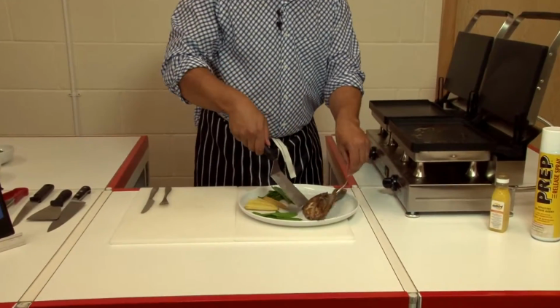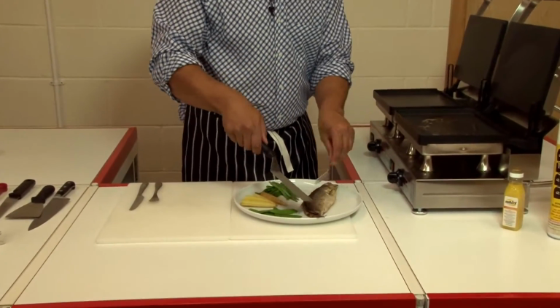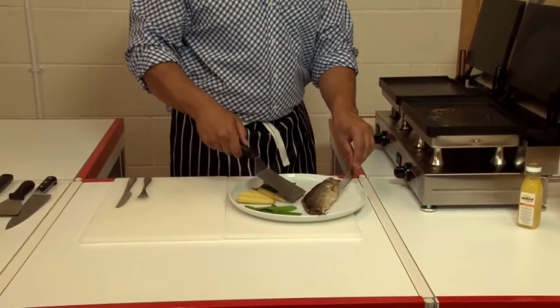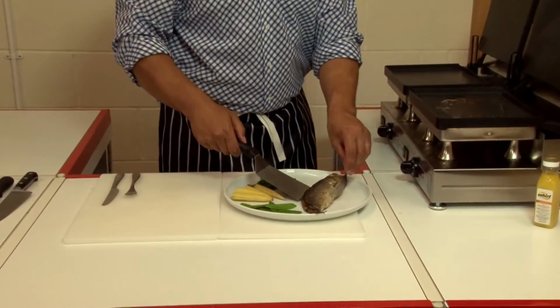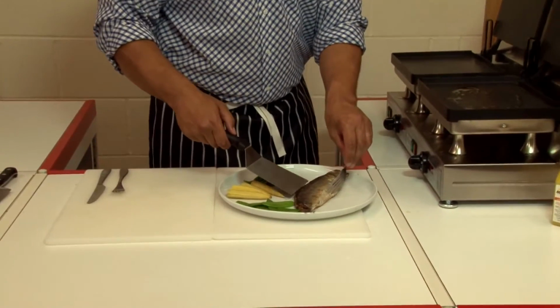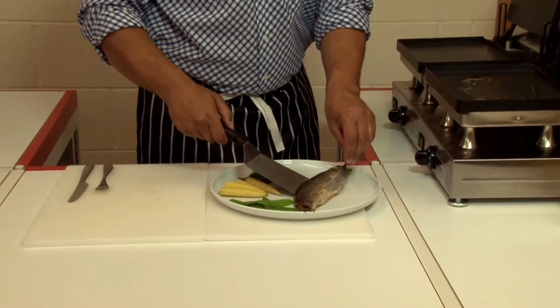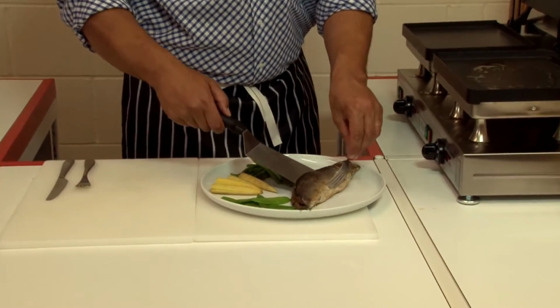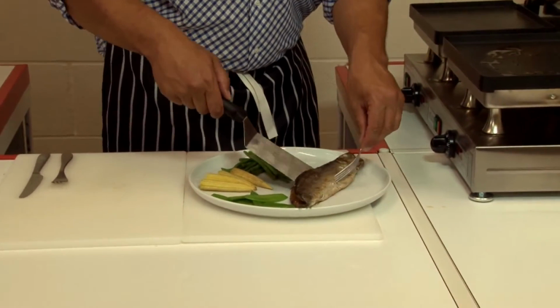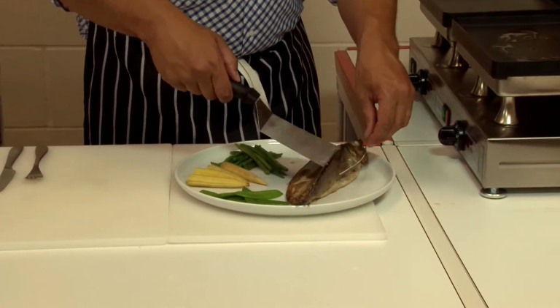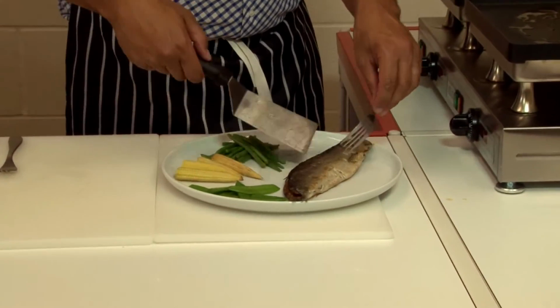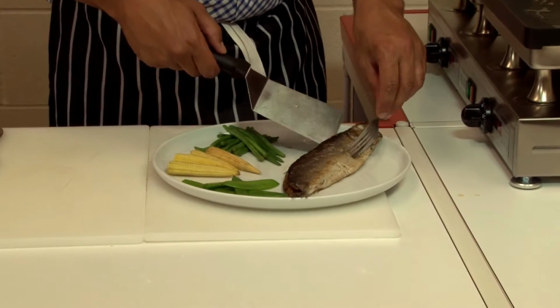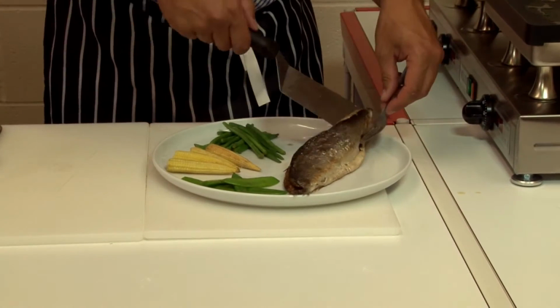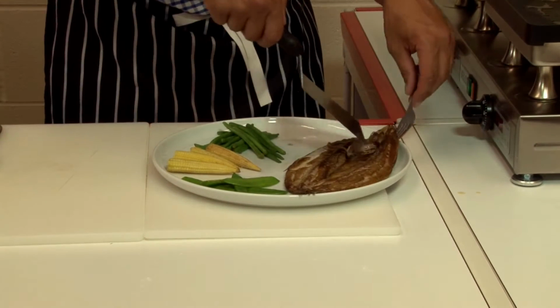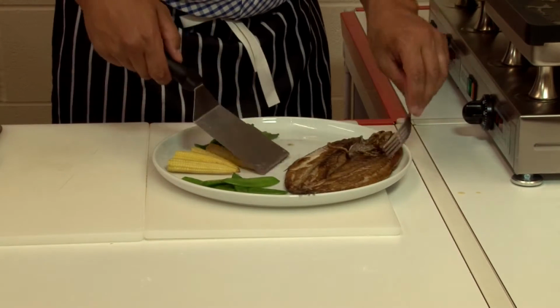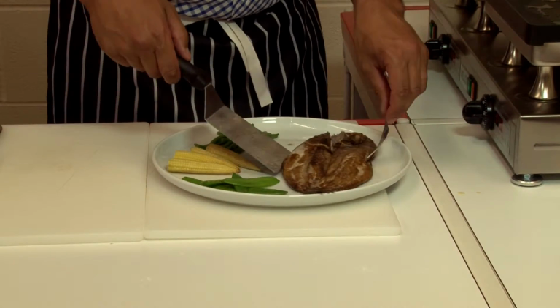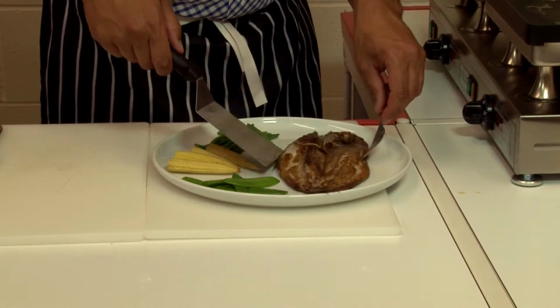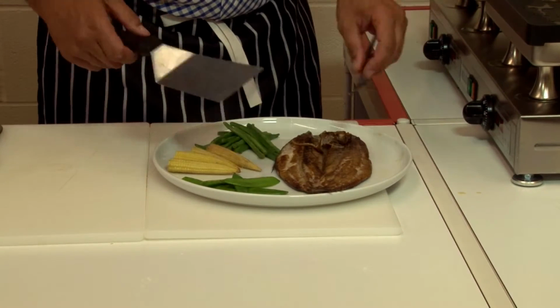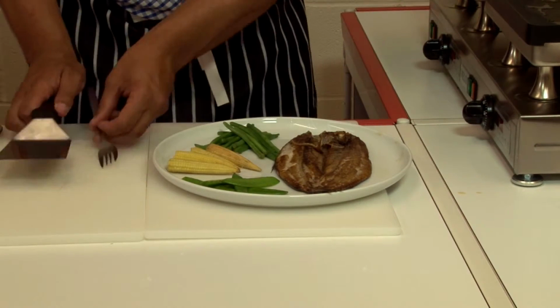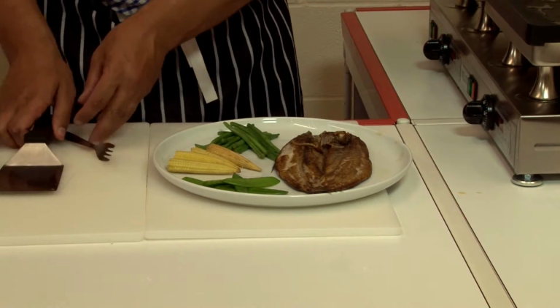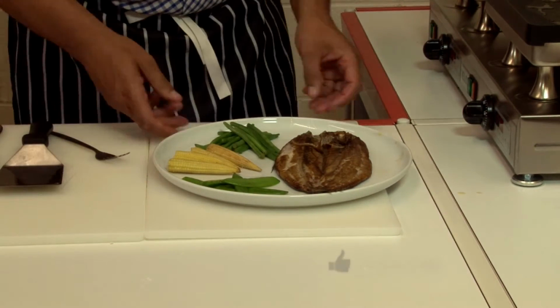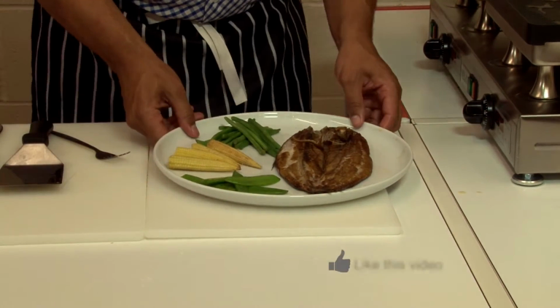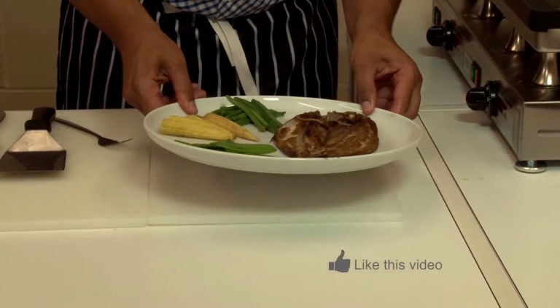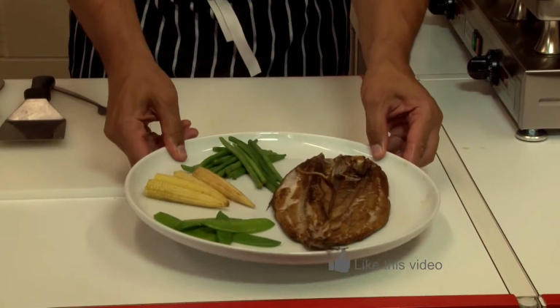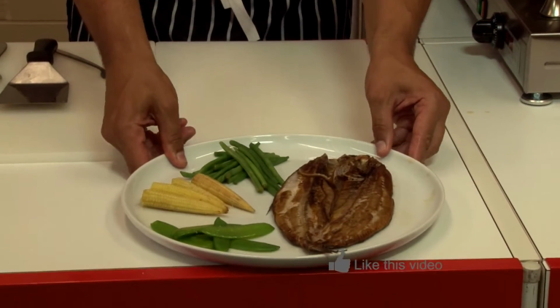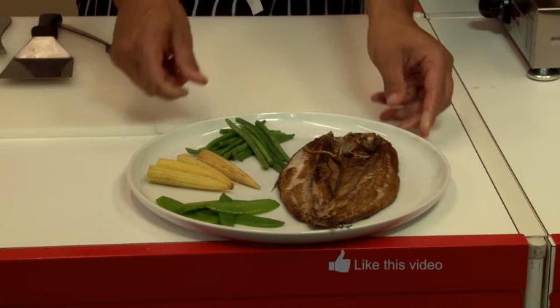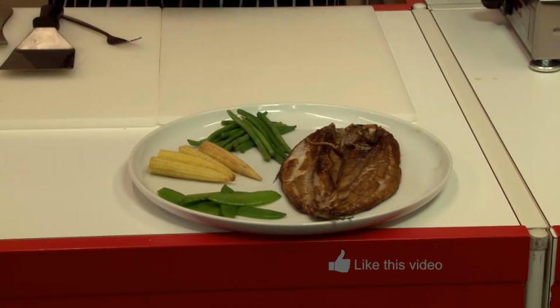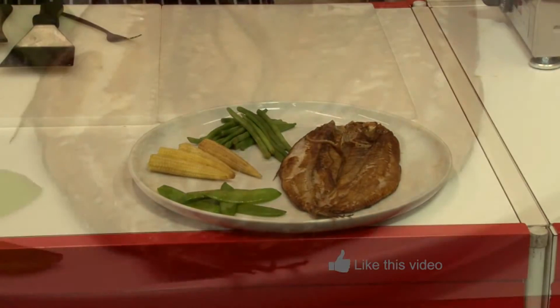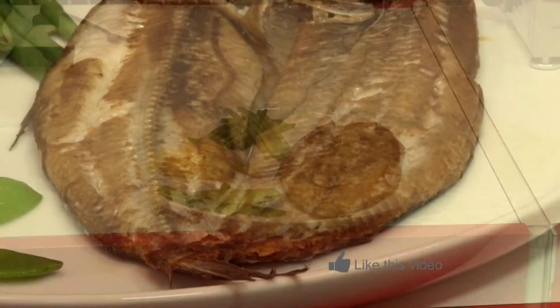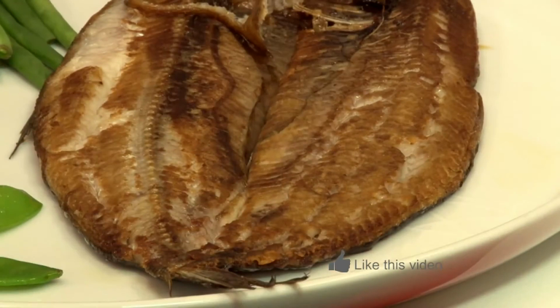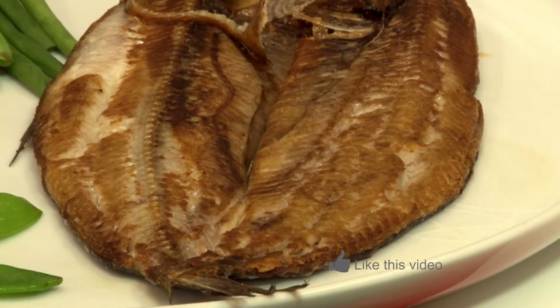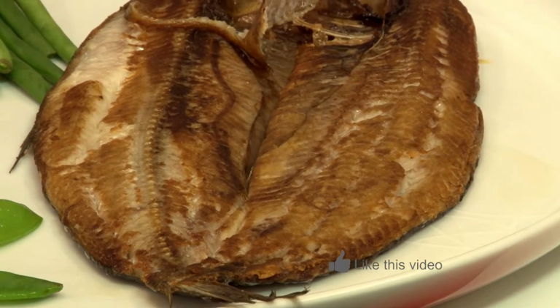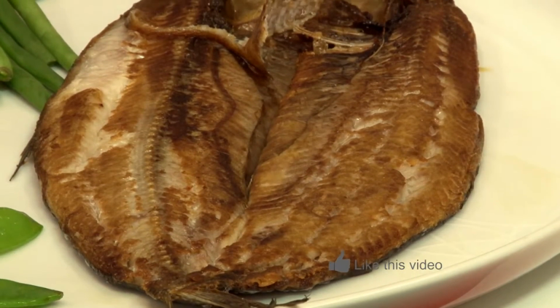If you wish you can serve it like so and make a sandwich of it, or if you wish you can open it back up, put it split on the plate, and there we go — a beautiful Manx Kipper. Thank you.